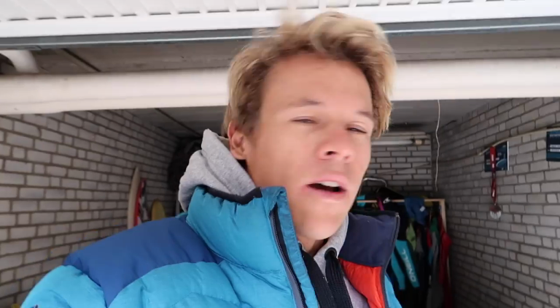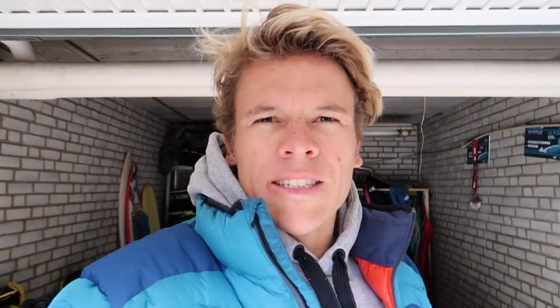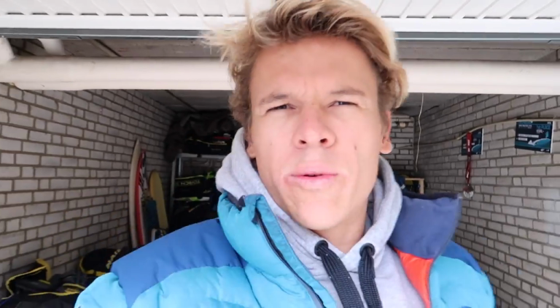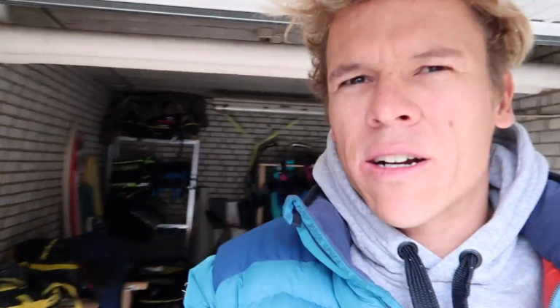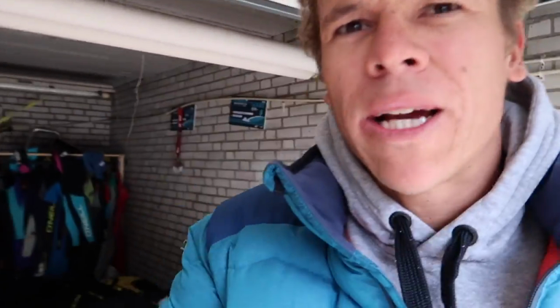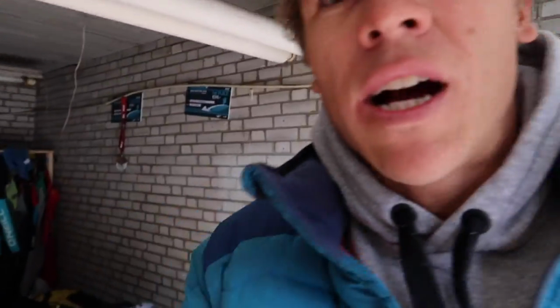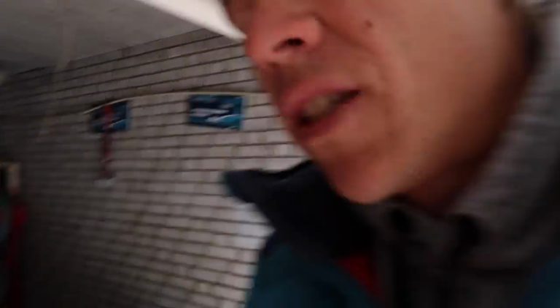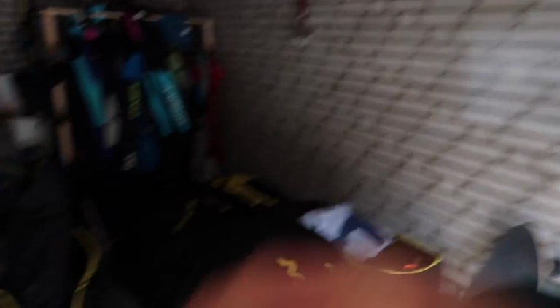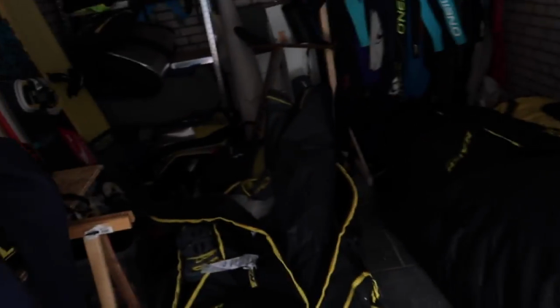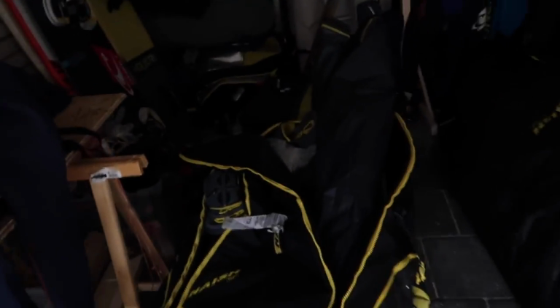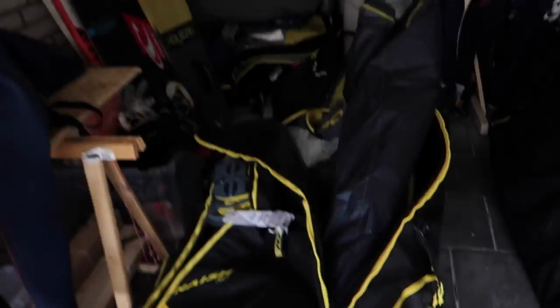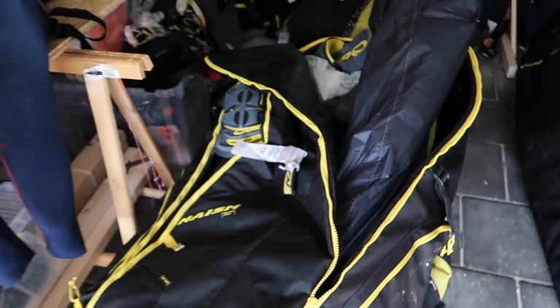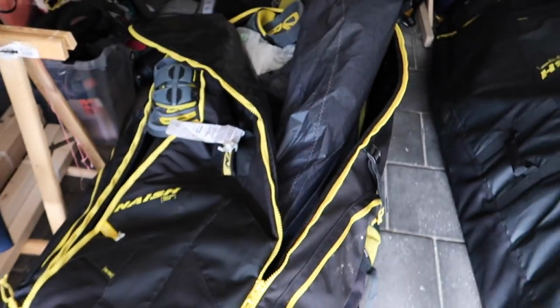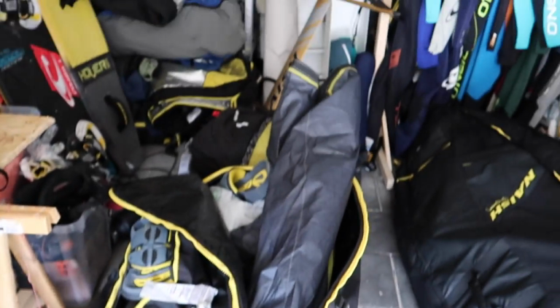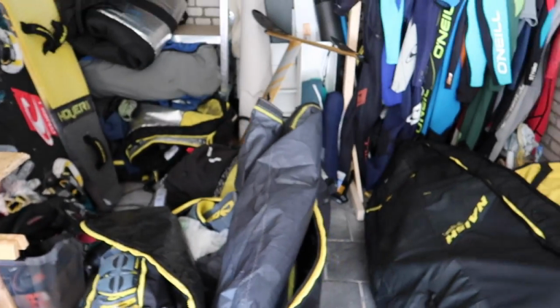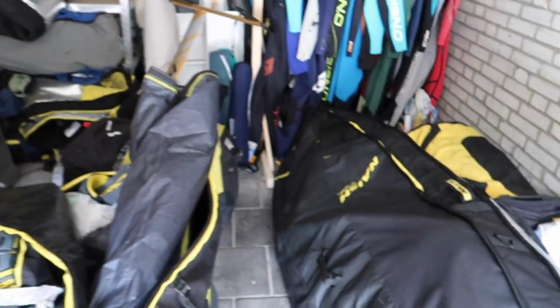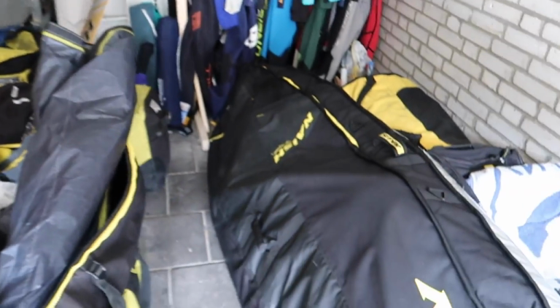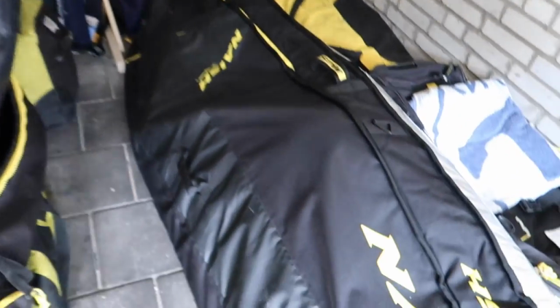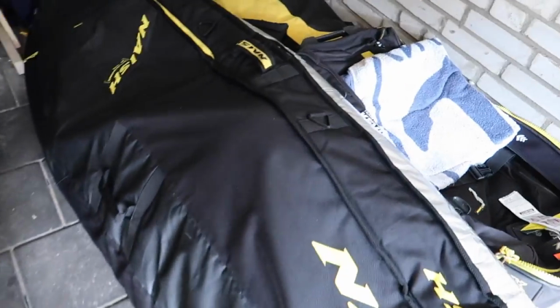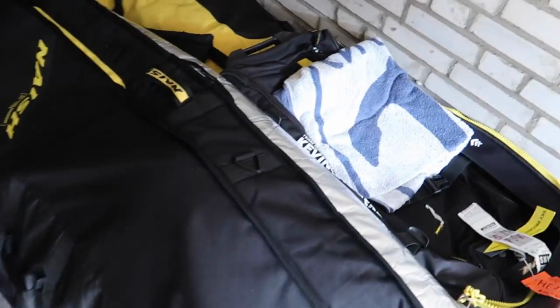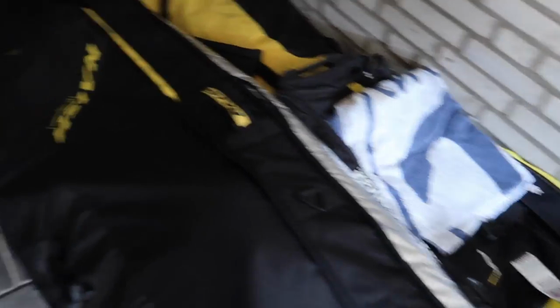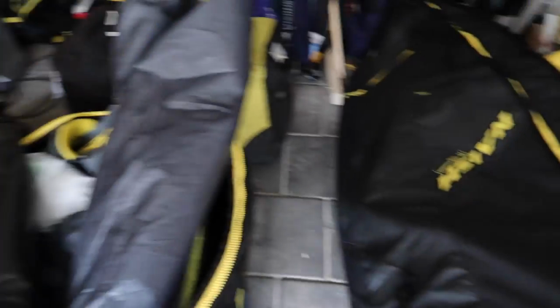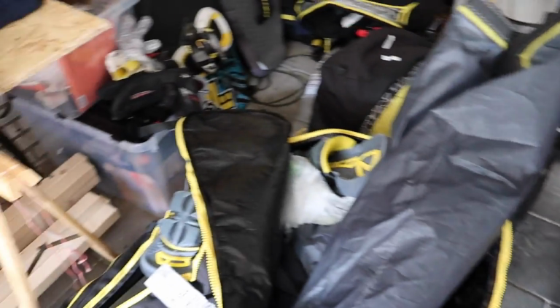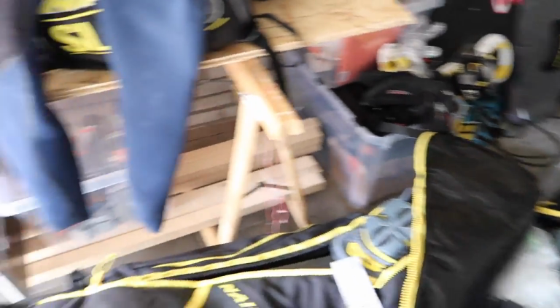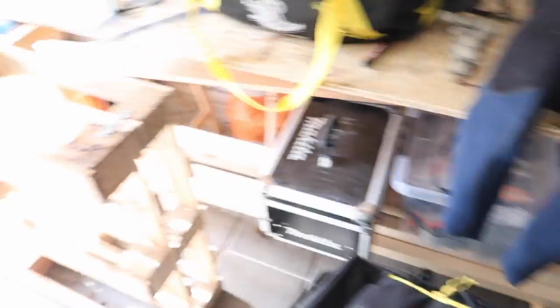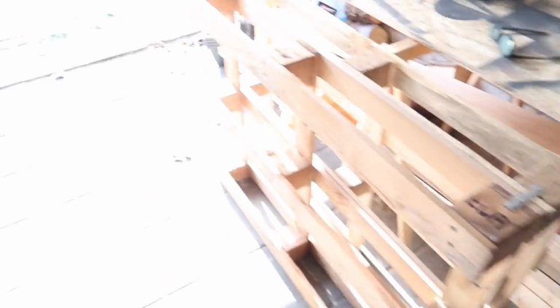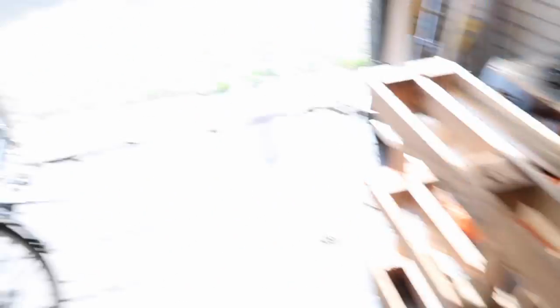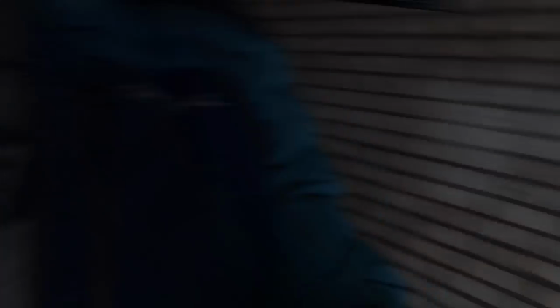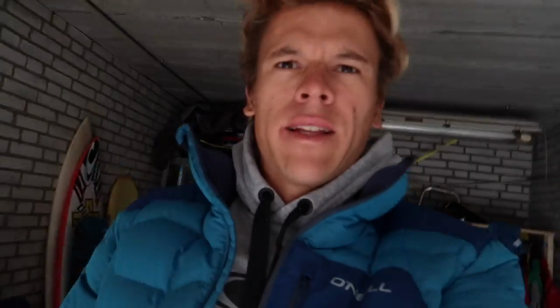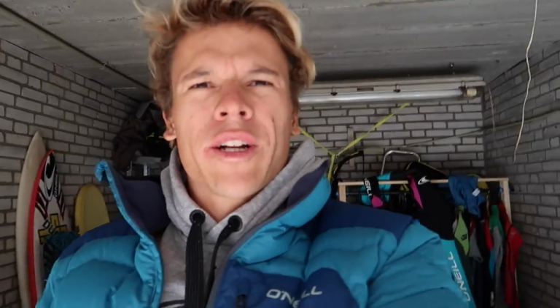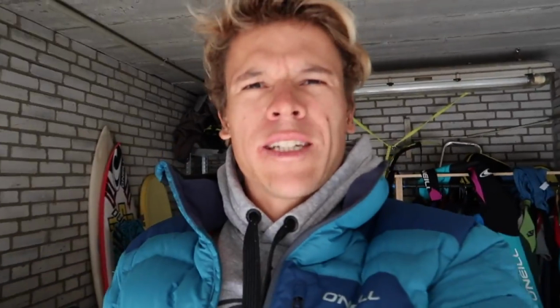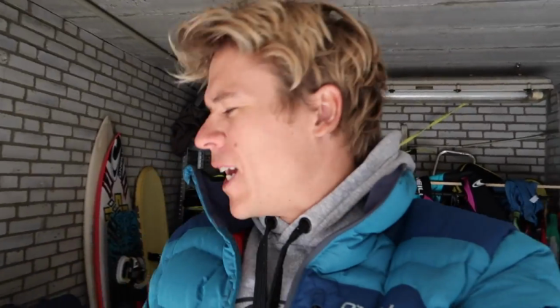All right, we are in my garage, as you can see. There is quite a lot of stuff — these are the board bags I brought. Let the organizing begin!